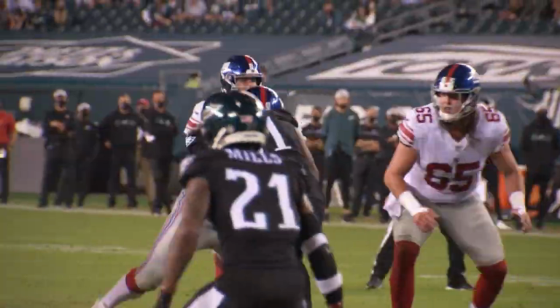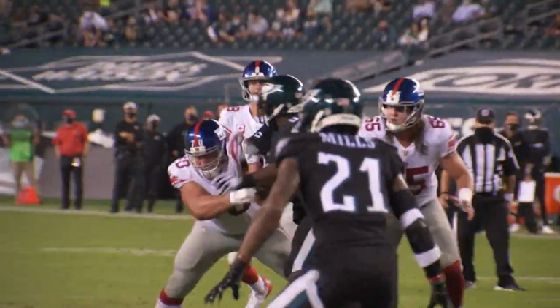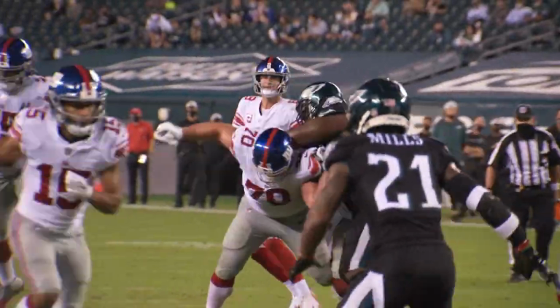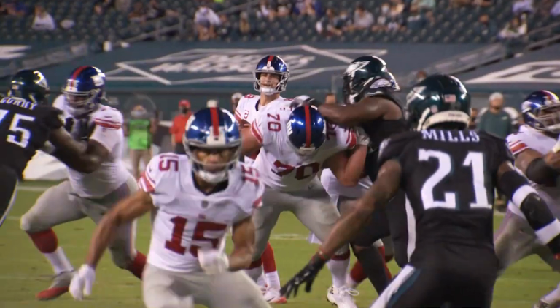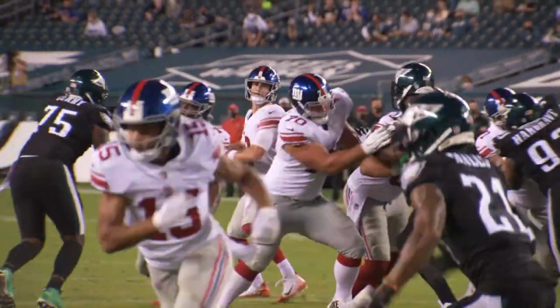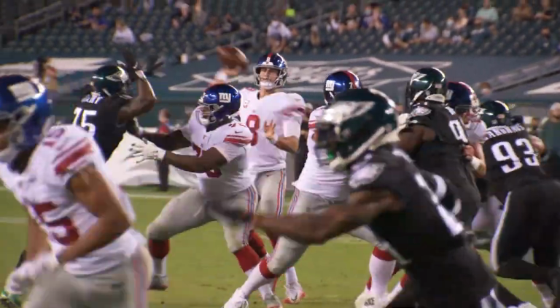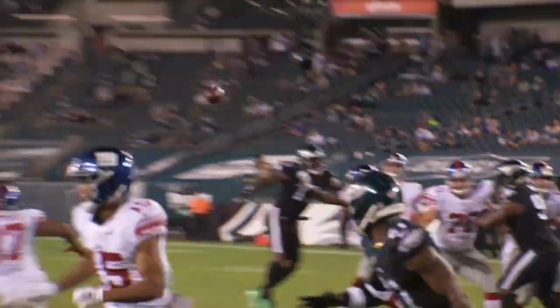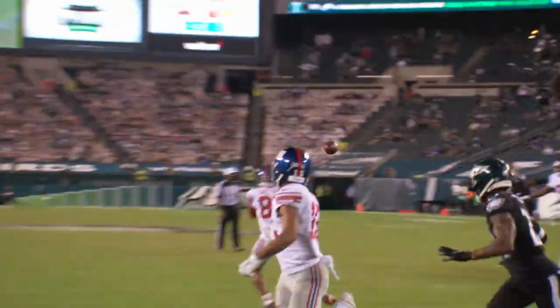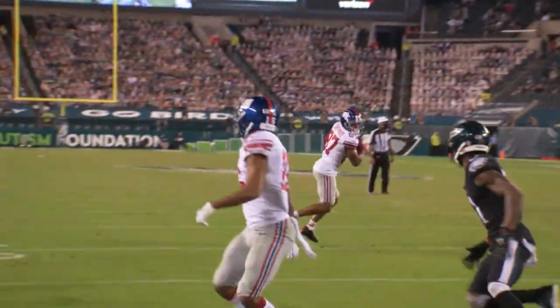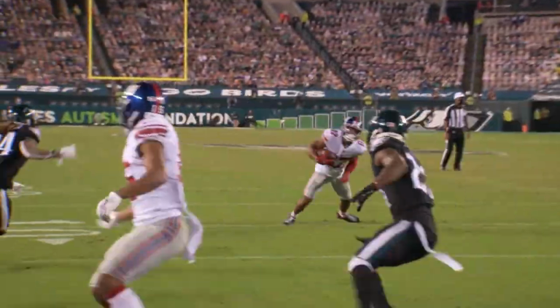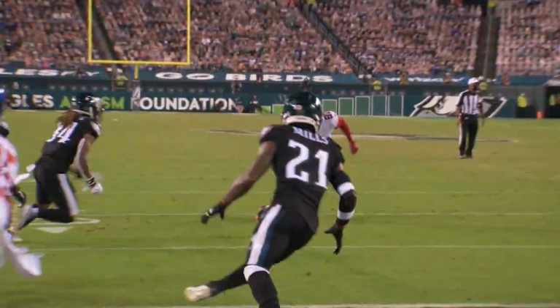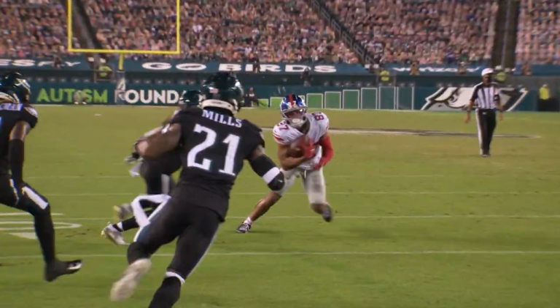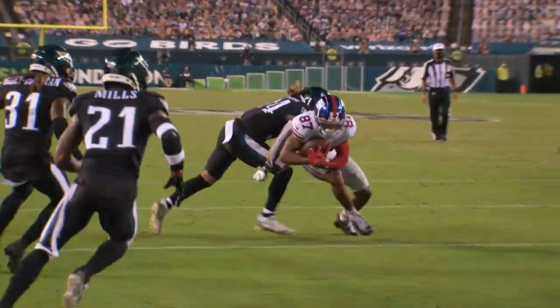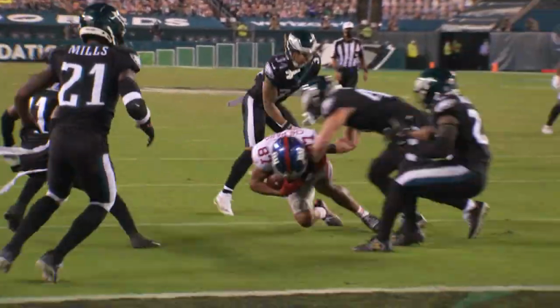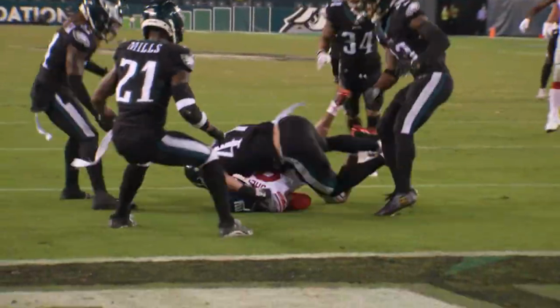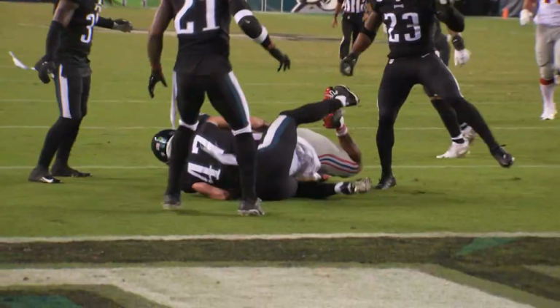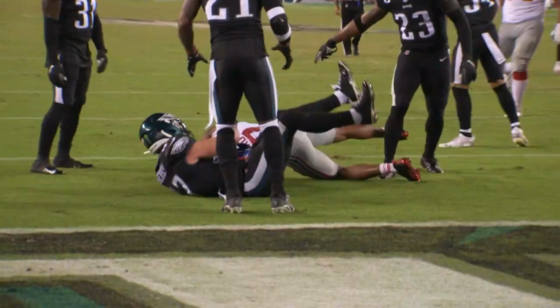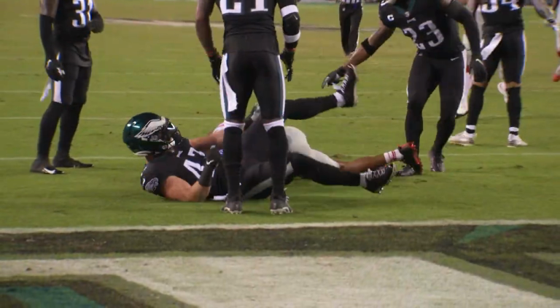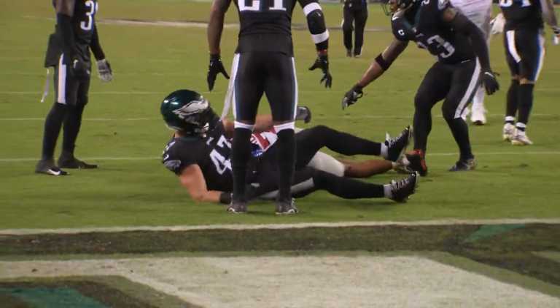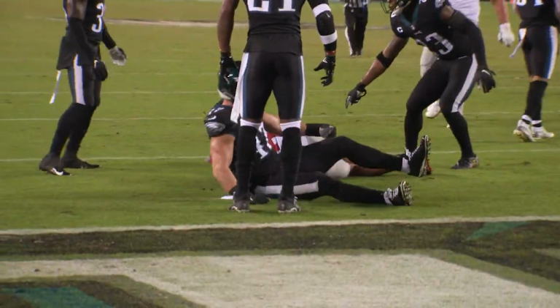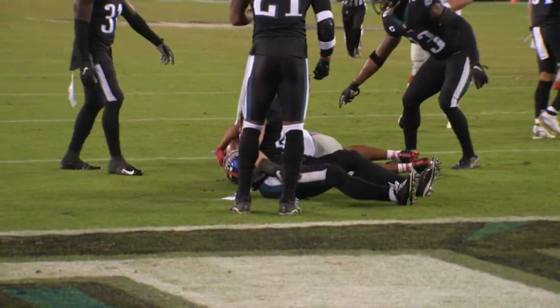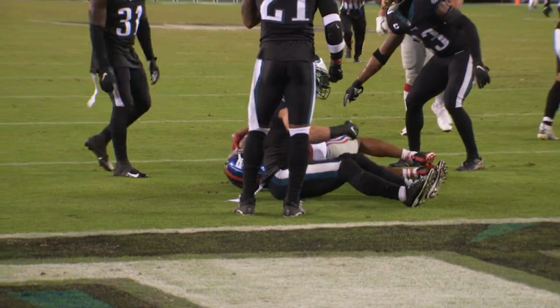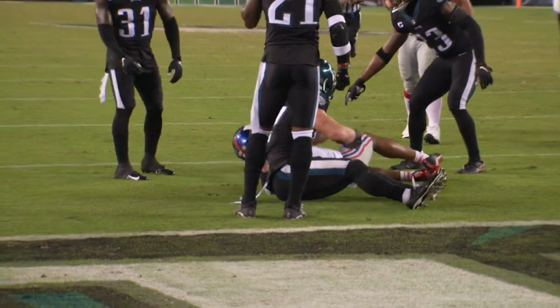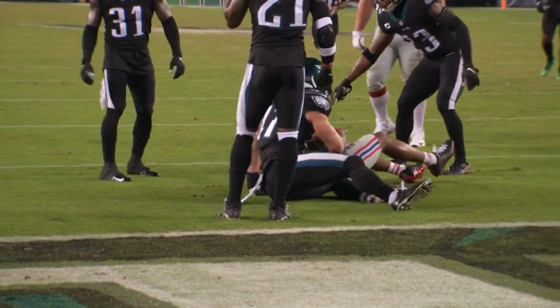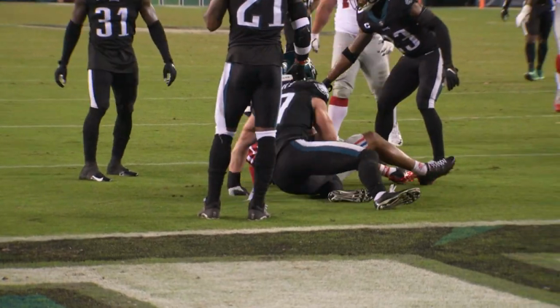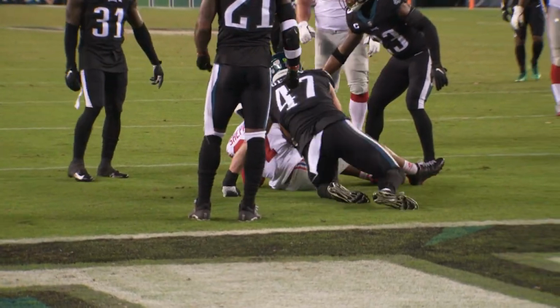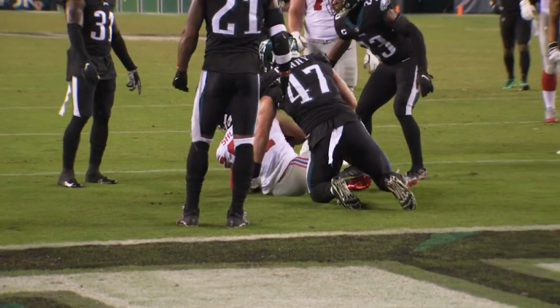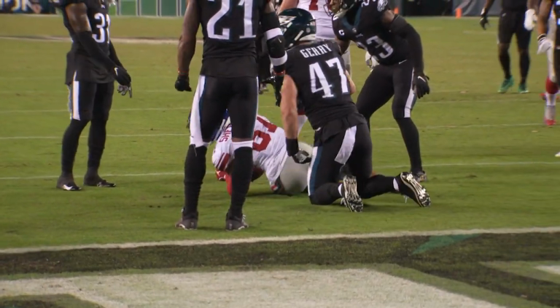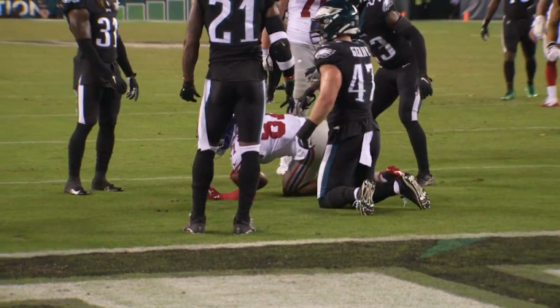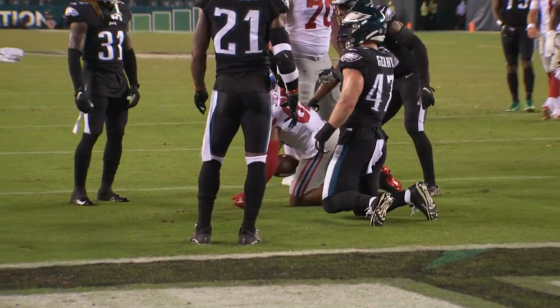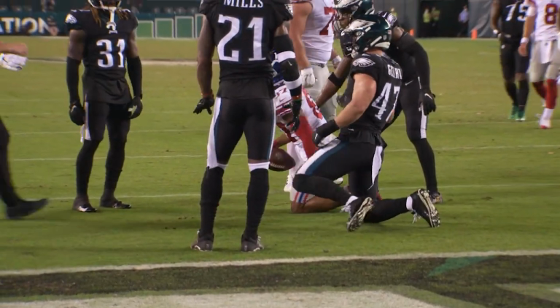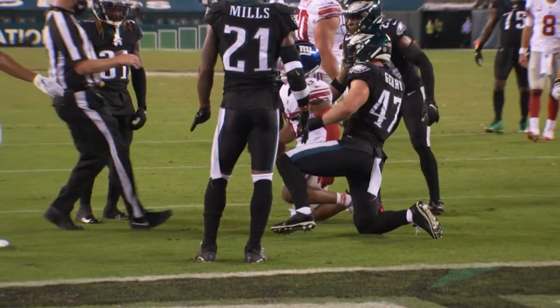Takes the snap, looks, throws underneath. Completes it. Shepard dives ahead. Did he get the first down? It's close — right at it. It's really close.